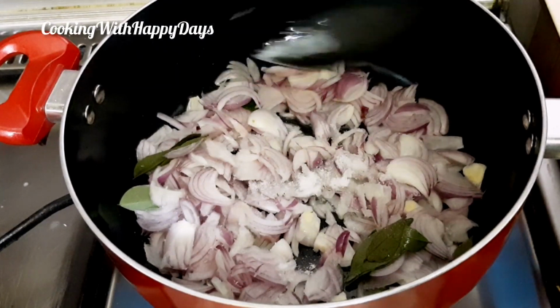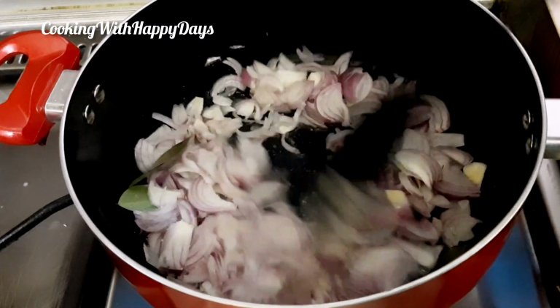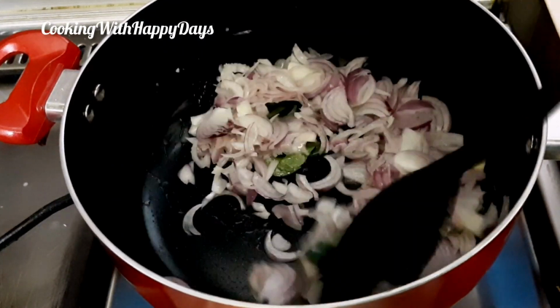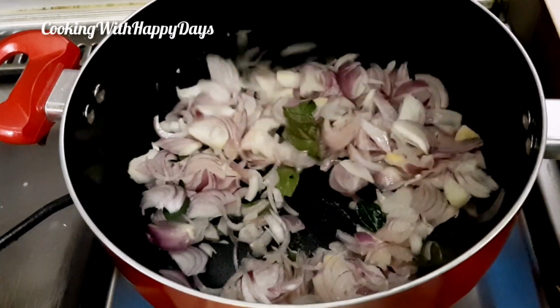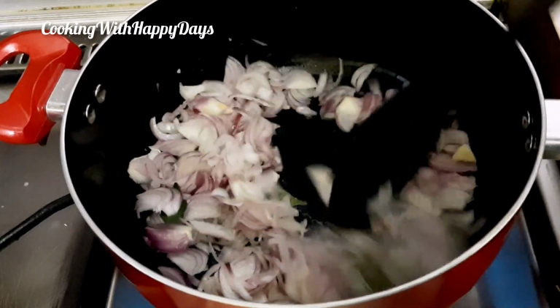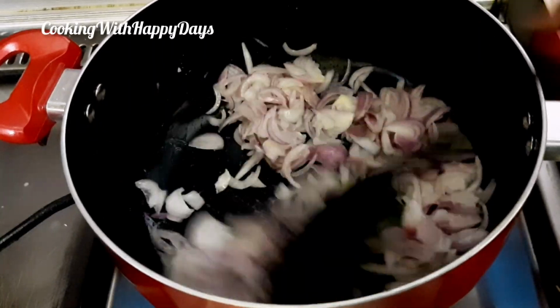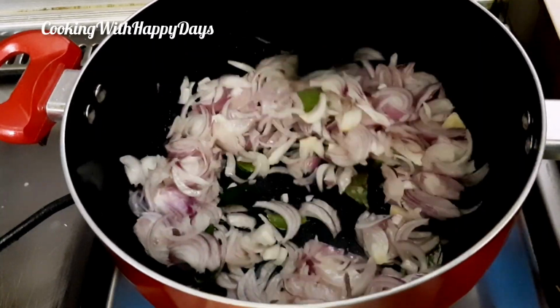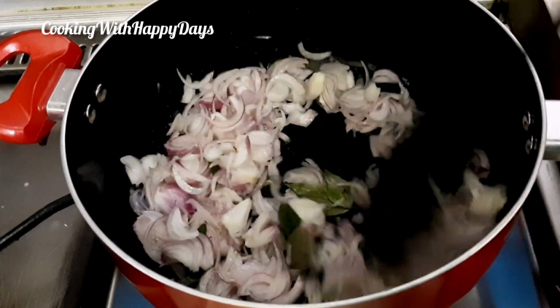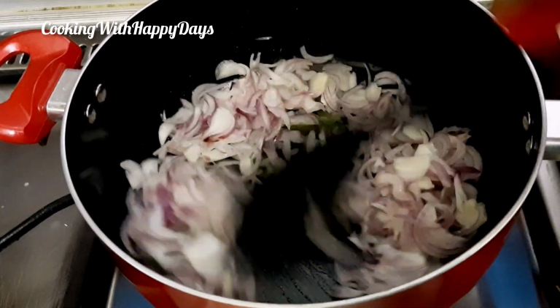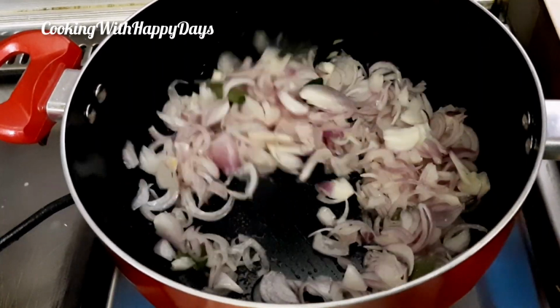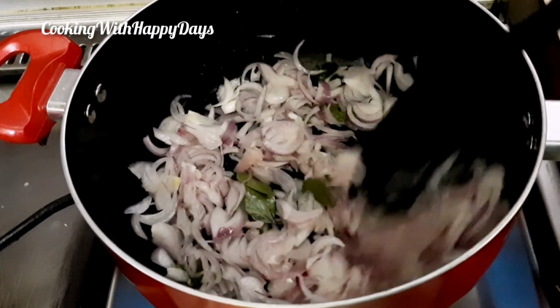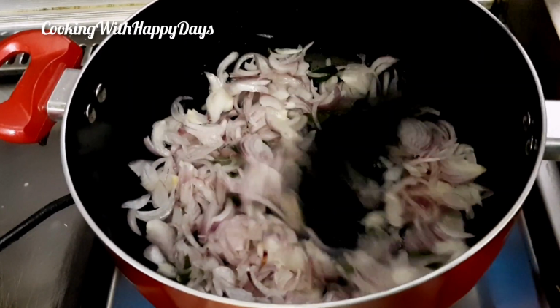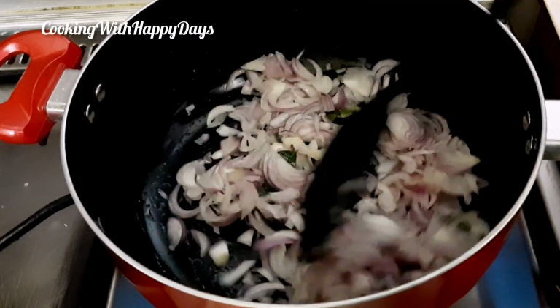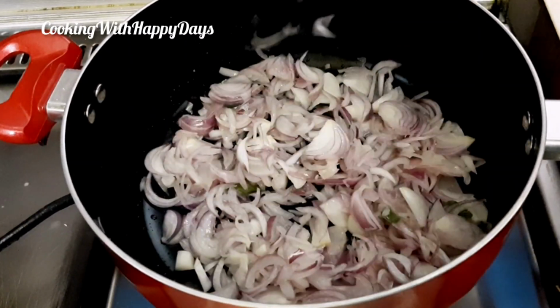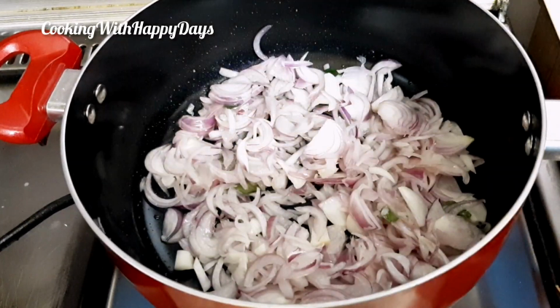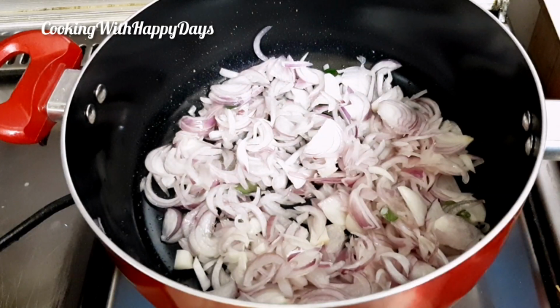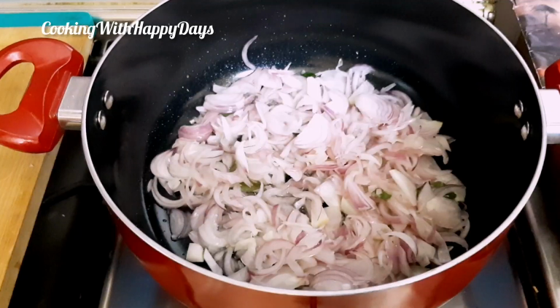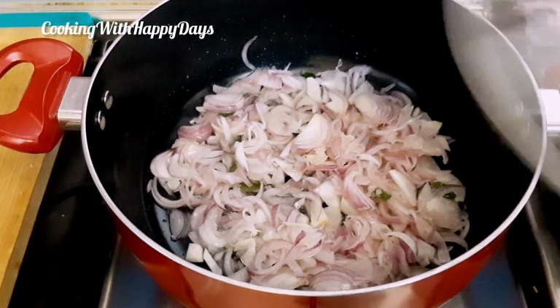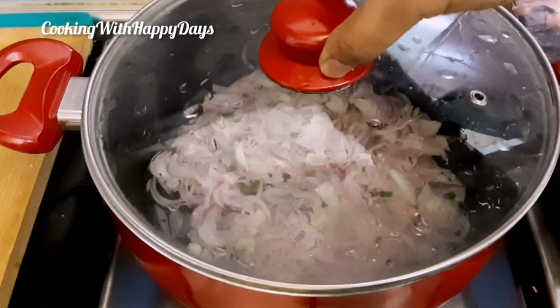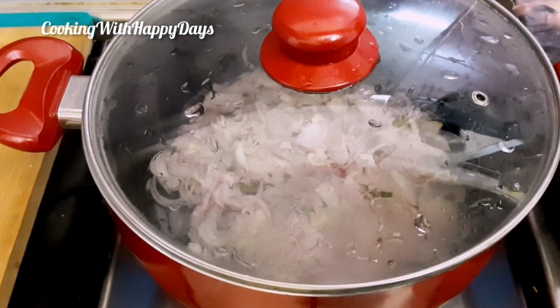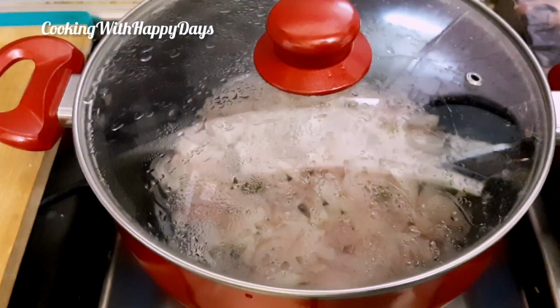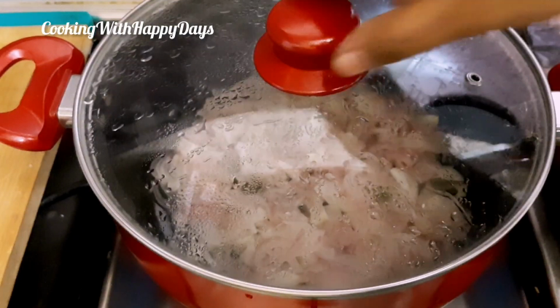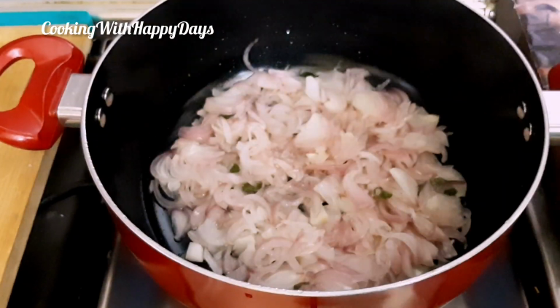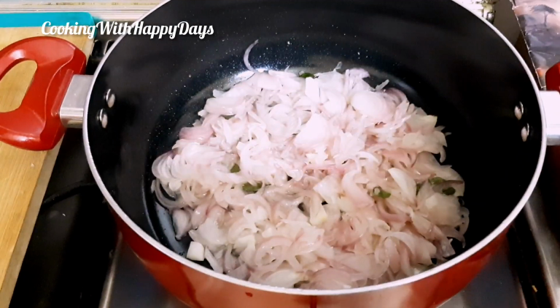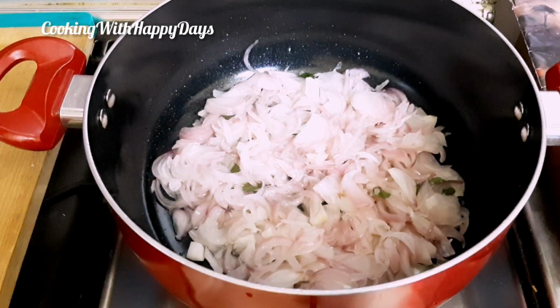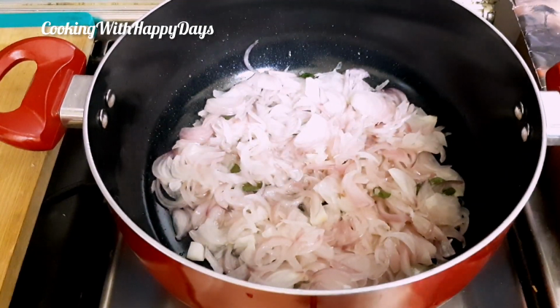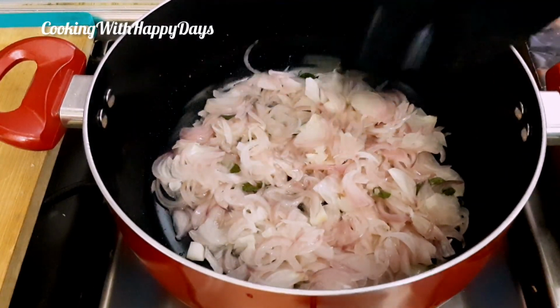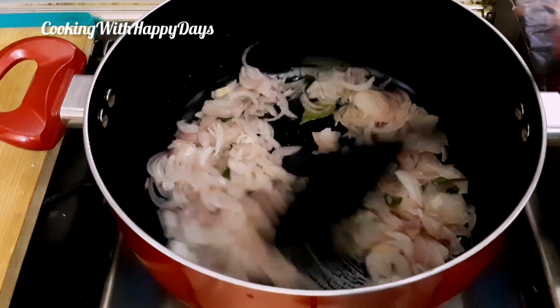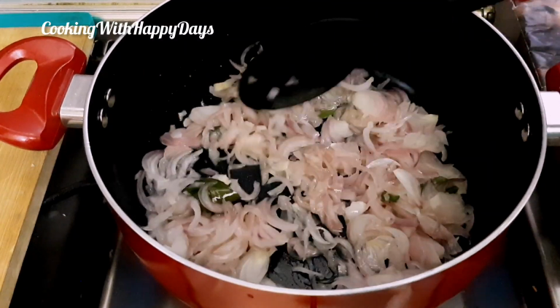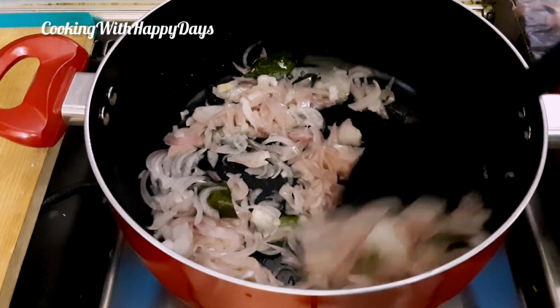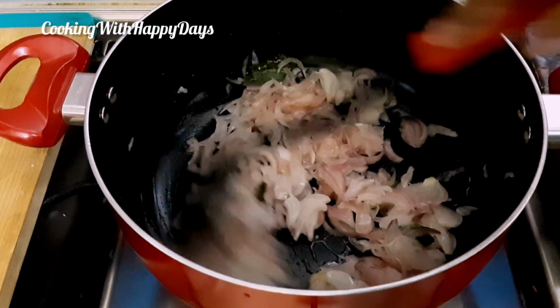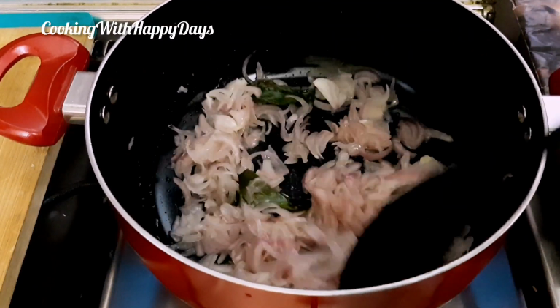I will cook the rice cake and start to put the rice cake in the middle of the rice cake.